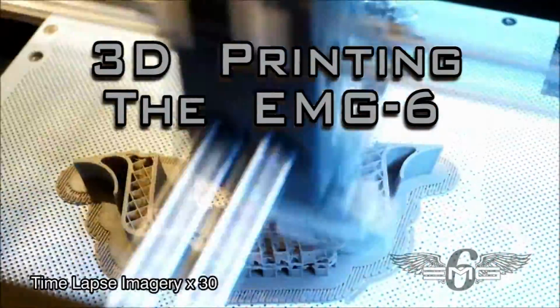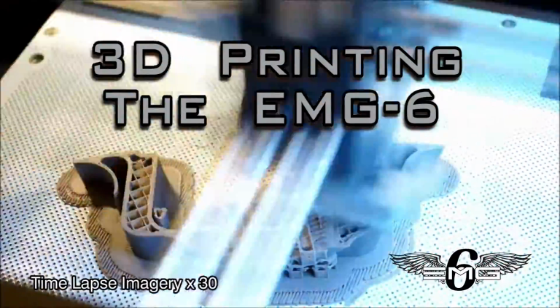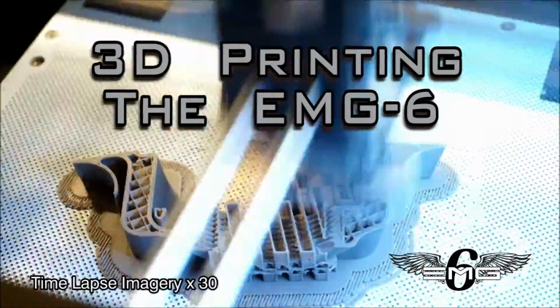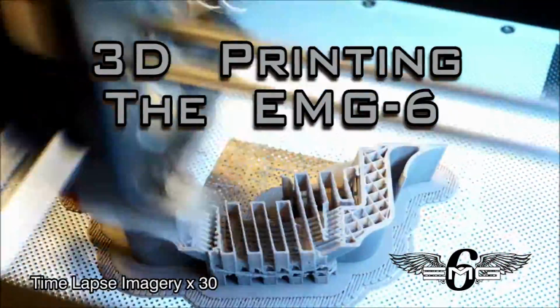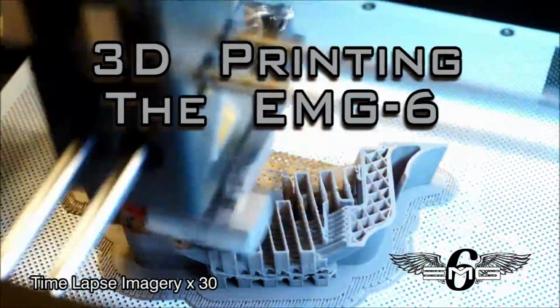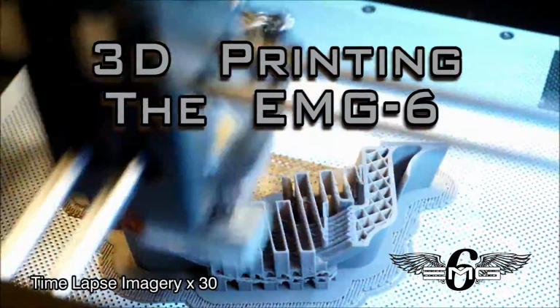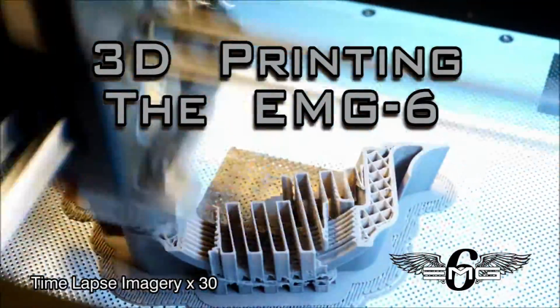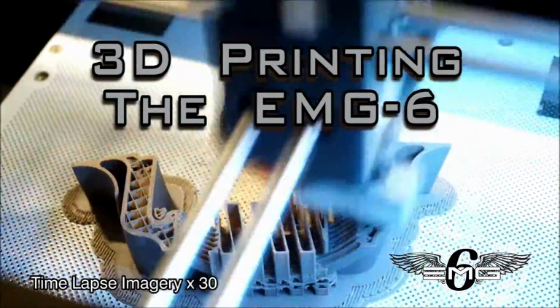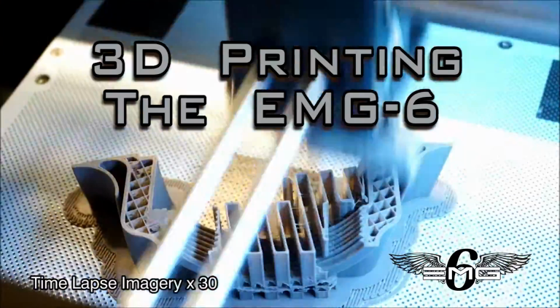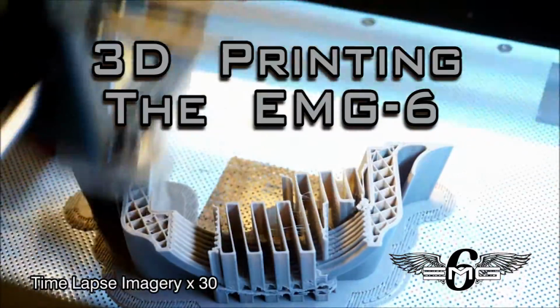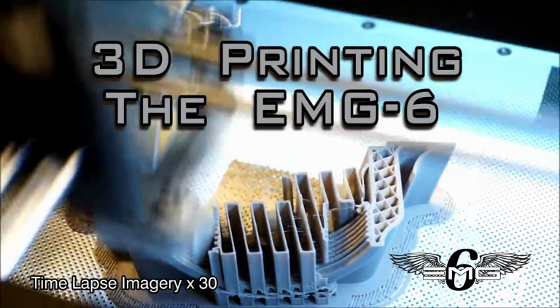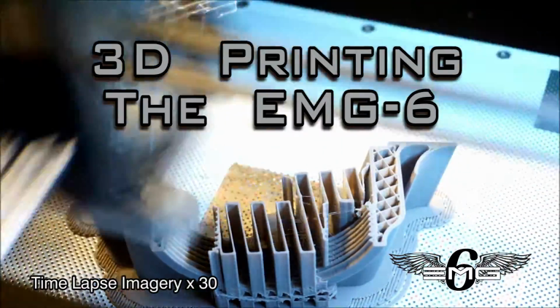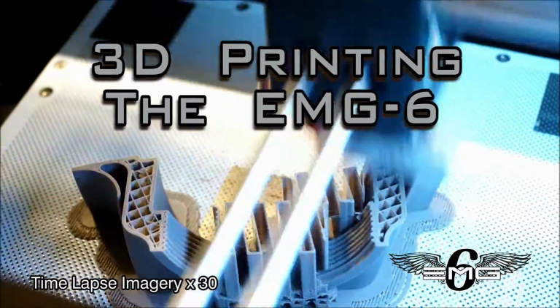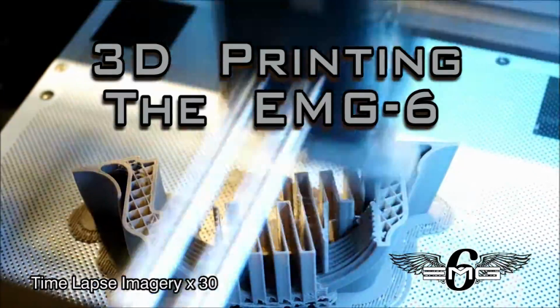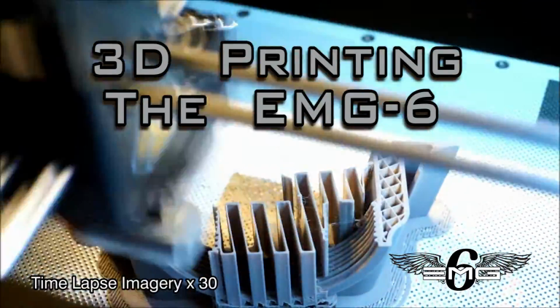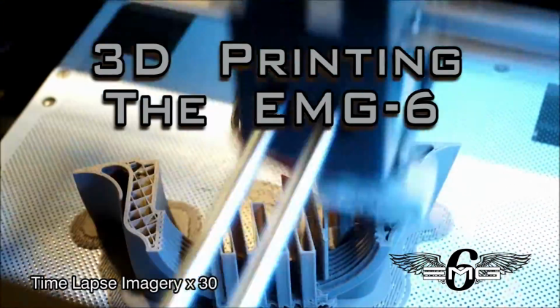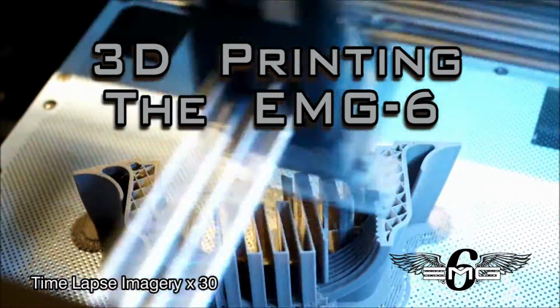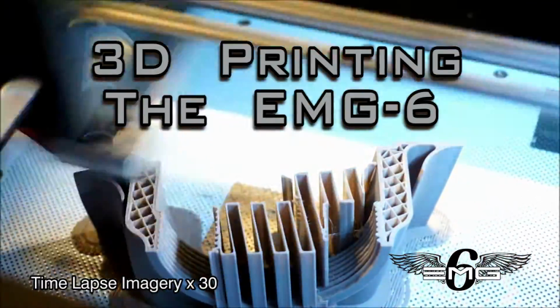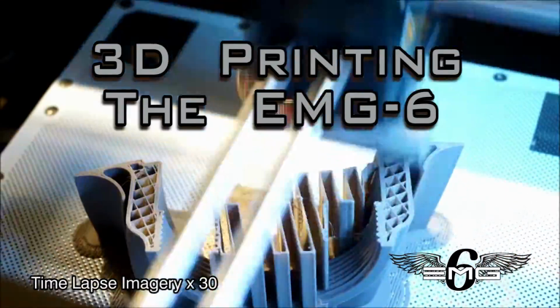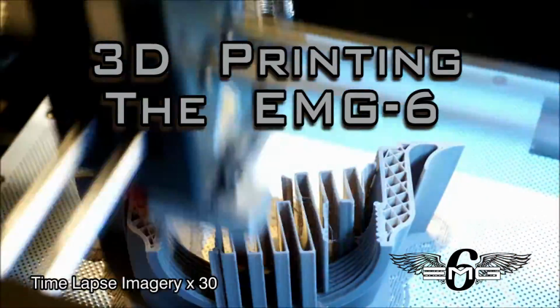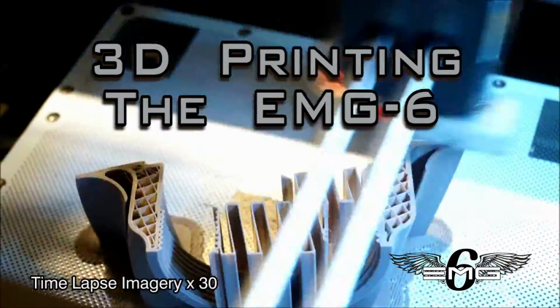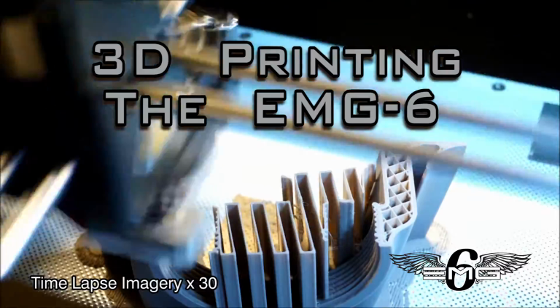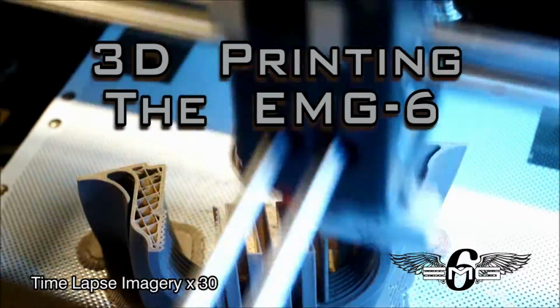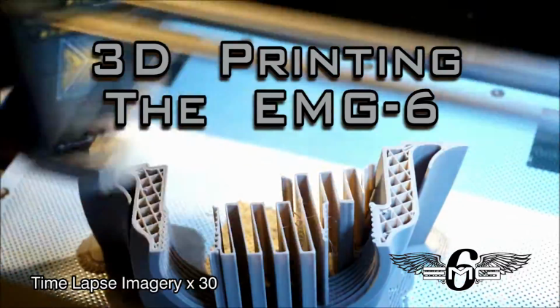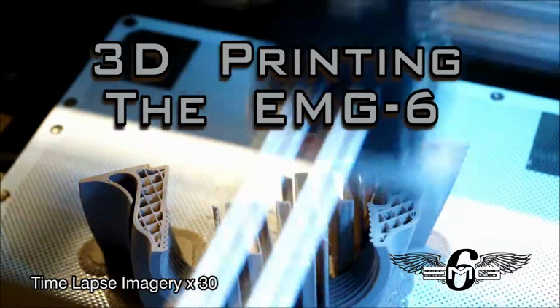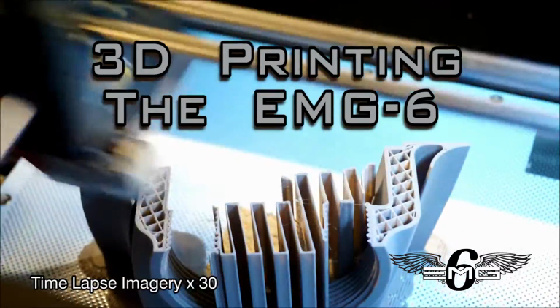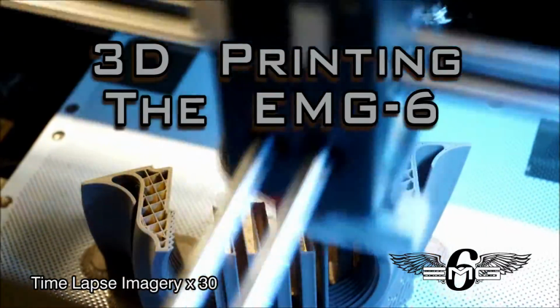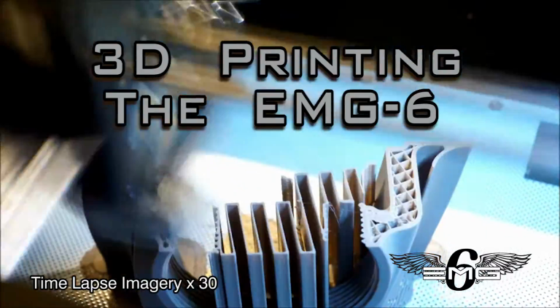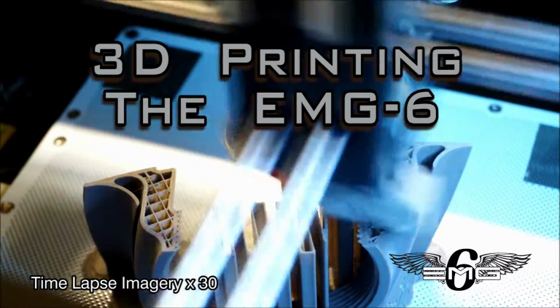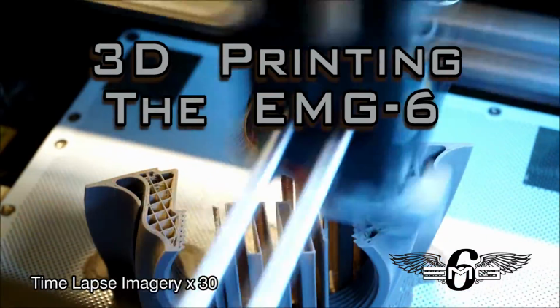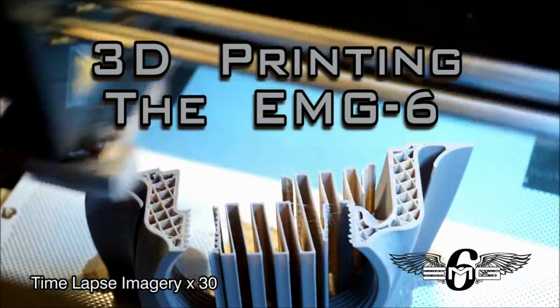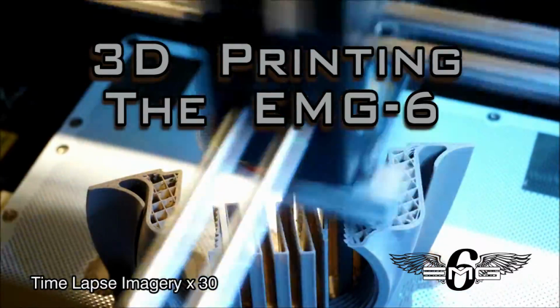Welcome back to another How It's Made episode of building the EMG-6 electric motor glider. In this episode we're going to take a look at the use of 3D printing technology for manufacturing components on the EMG-6.